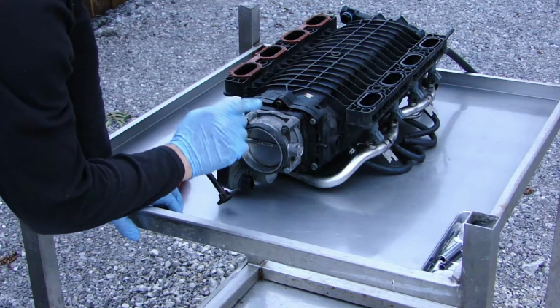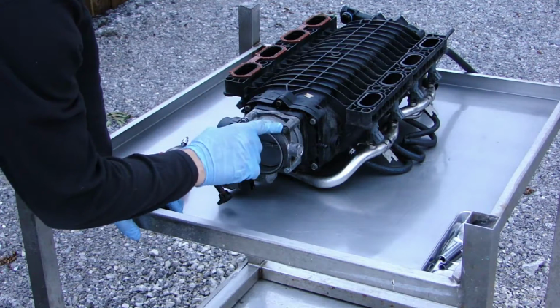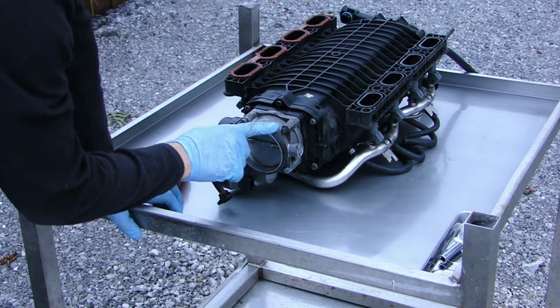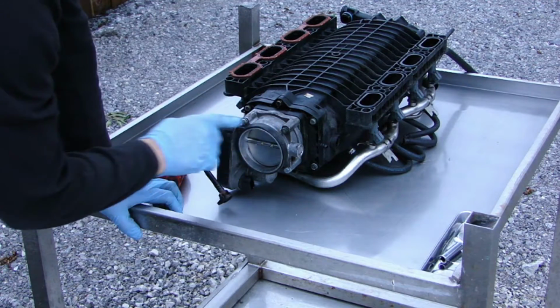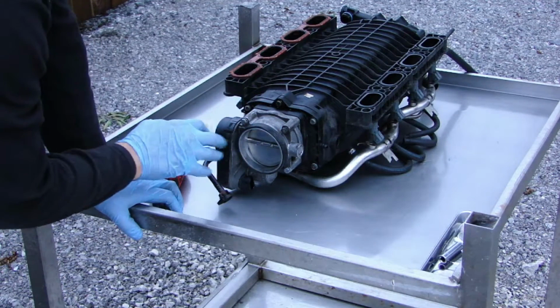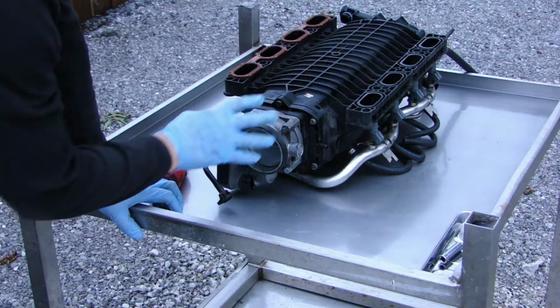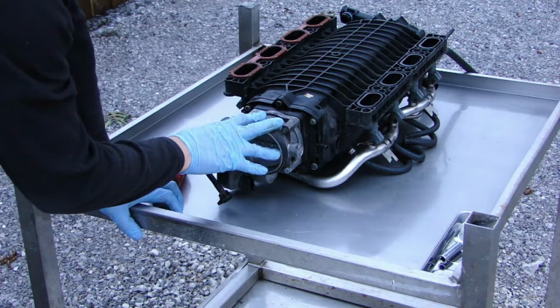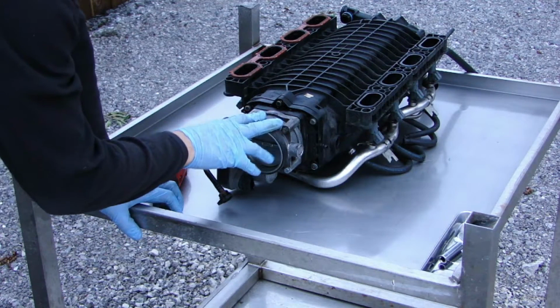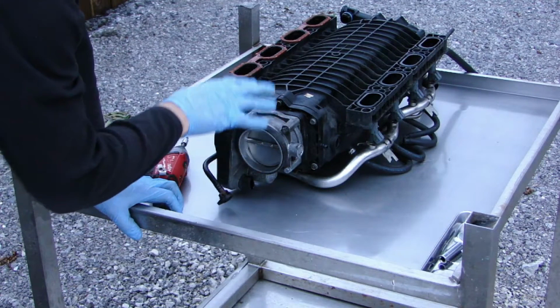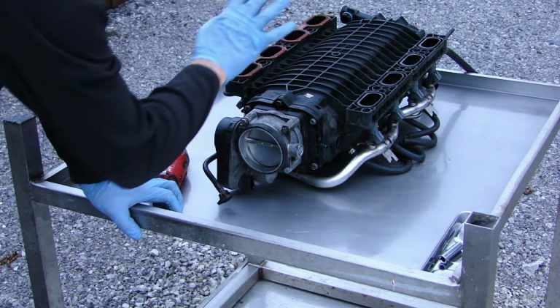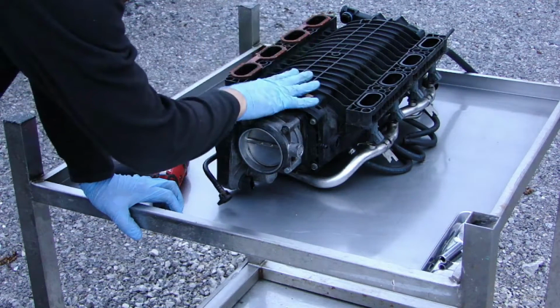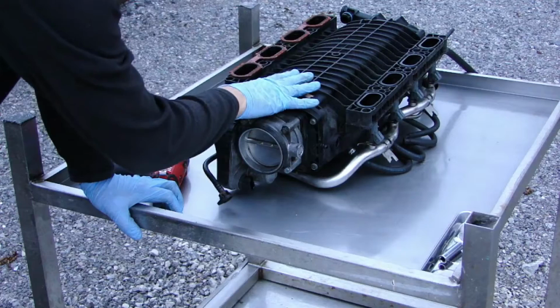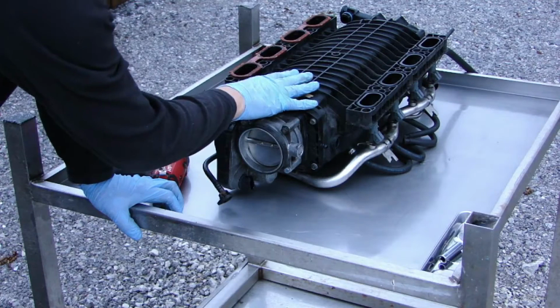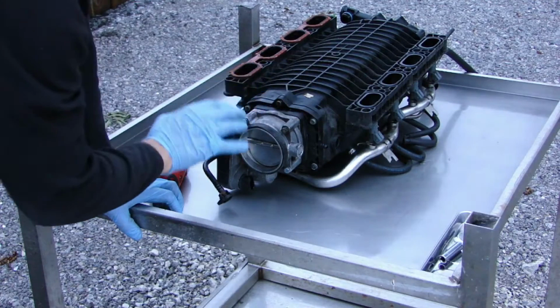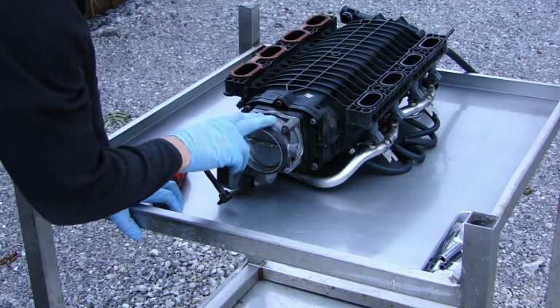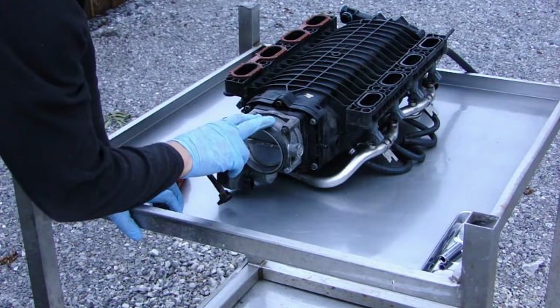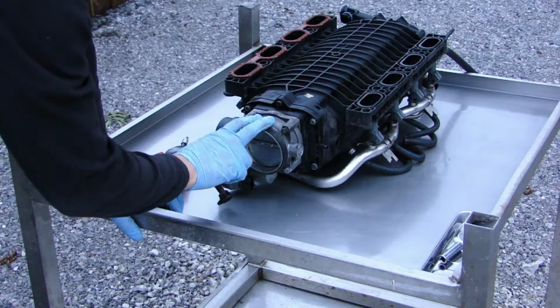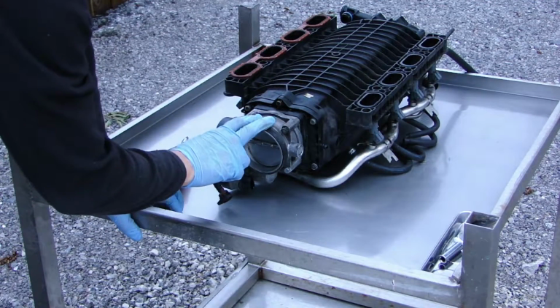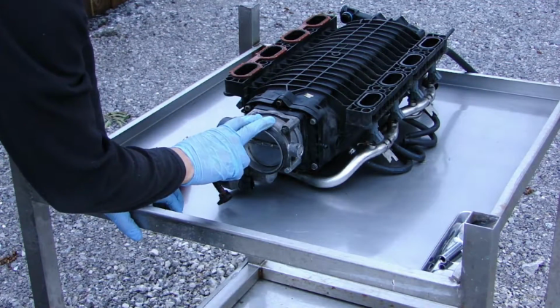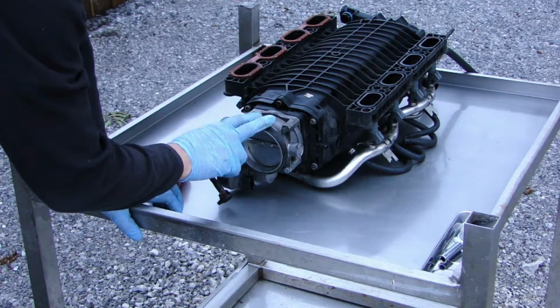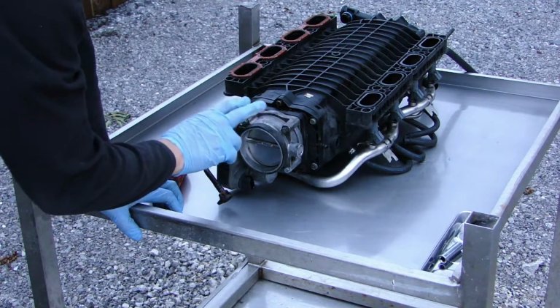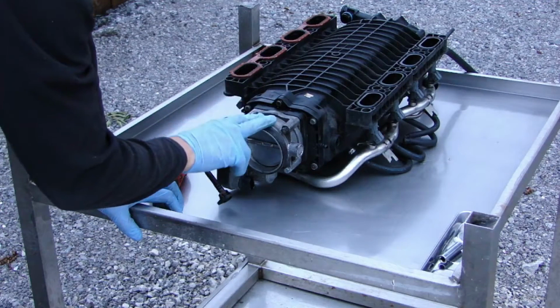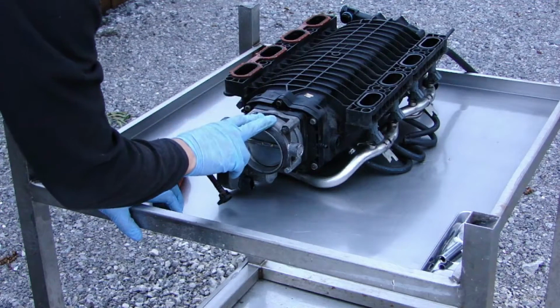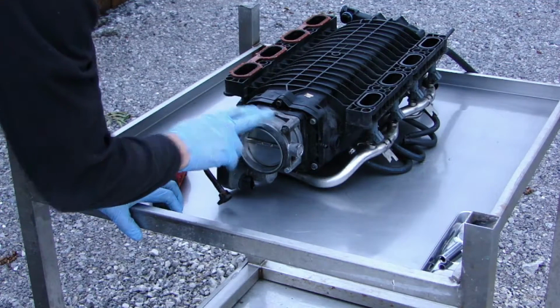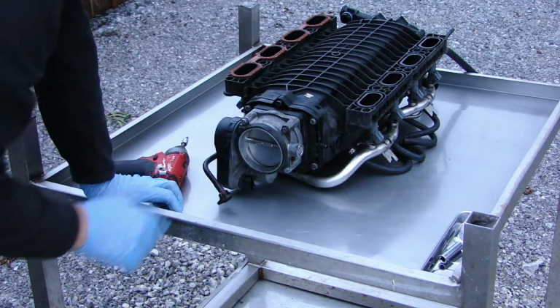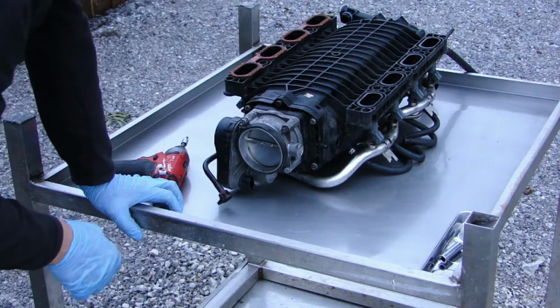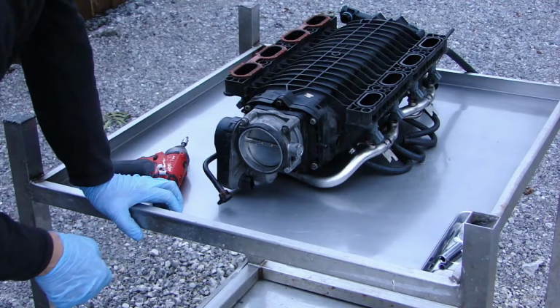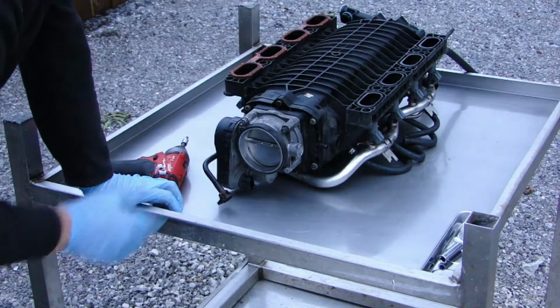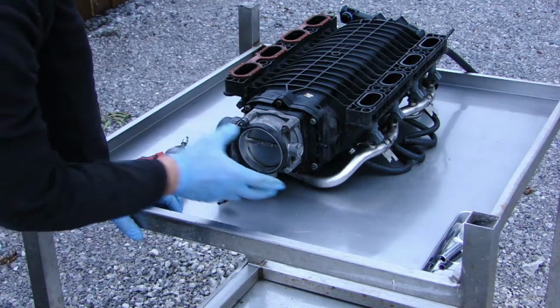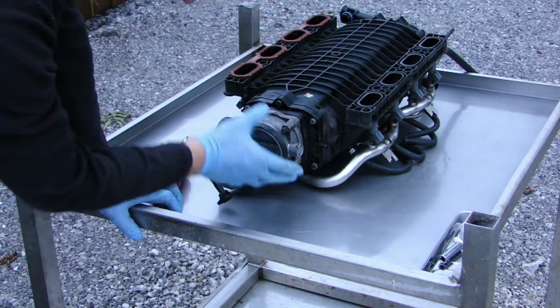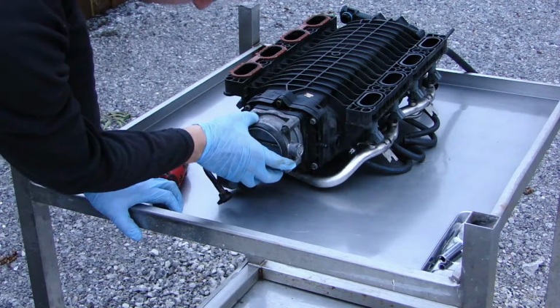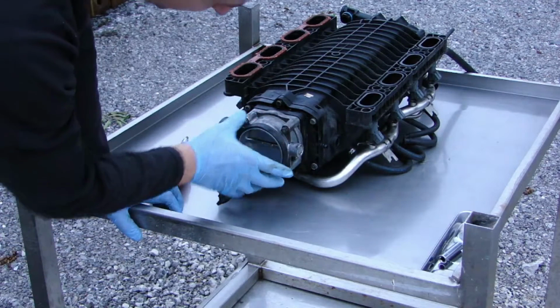In this video I'm going to show you how to take off the throttle body of the intake manifold. This is a BMW 4.4L M60TU engine. This should be very easy.